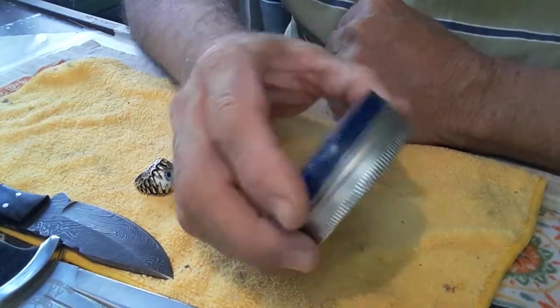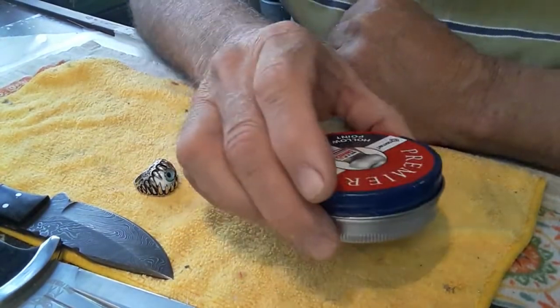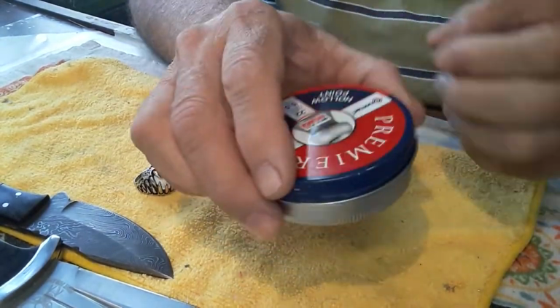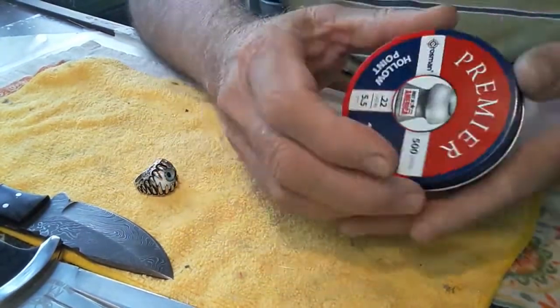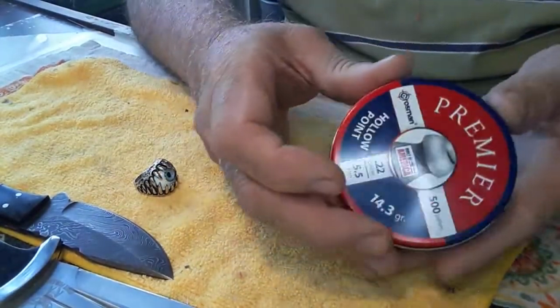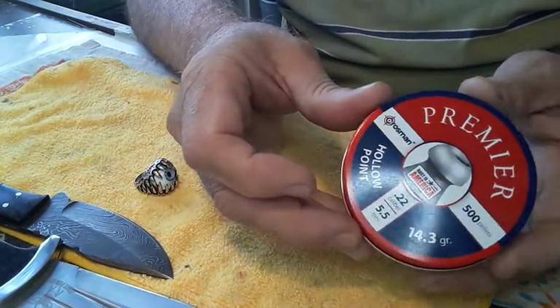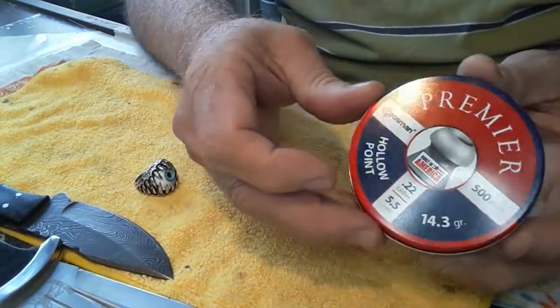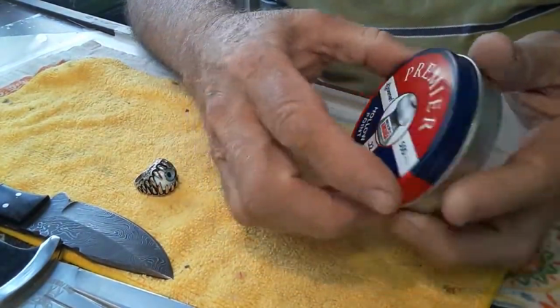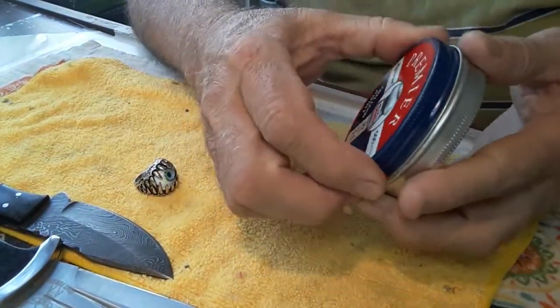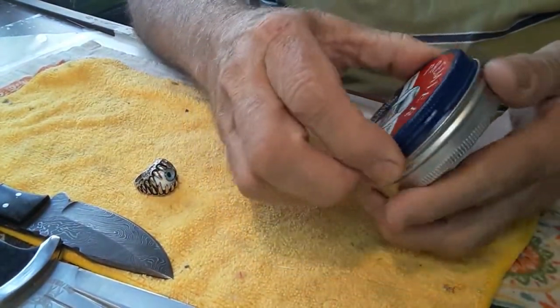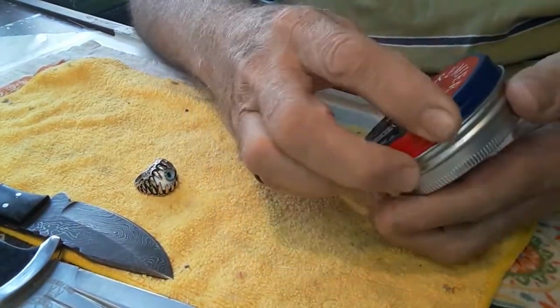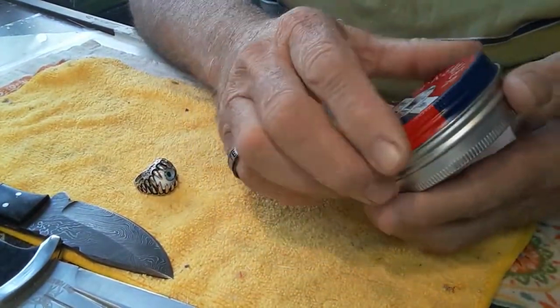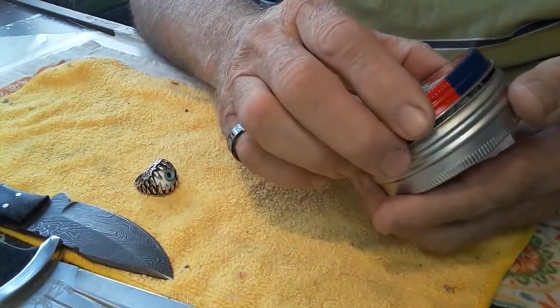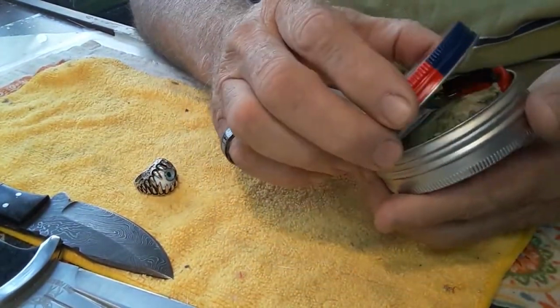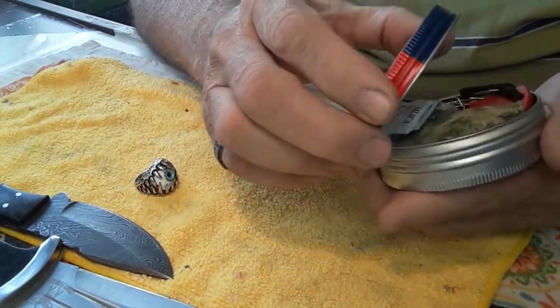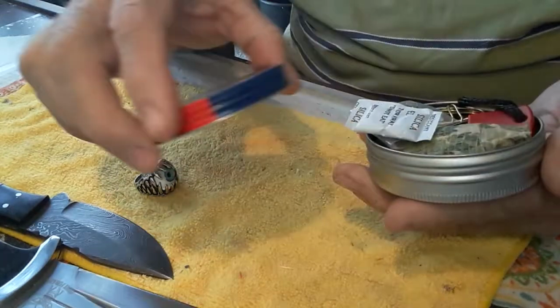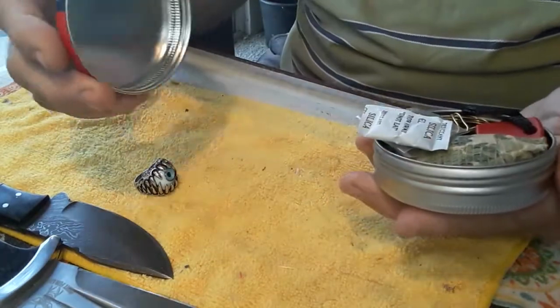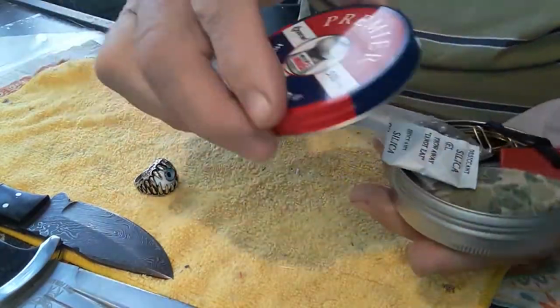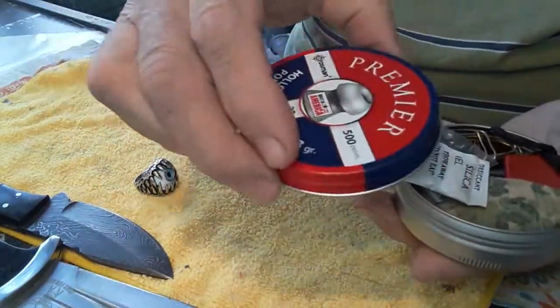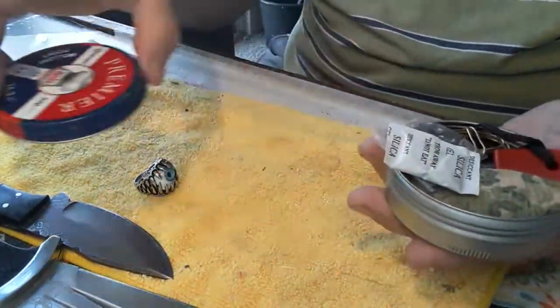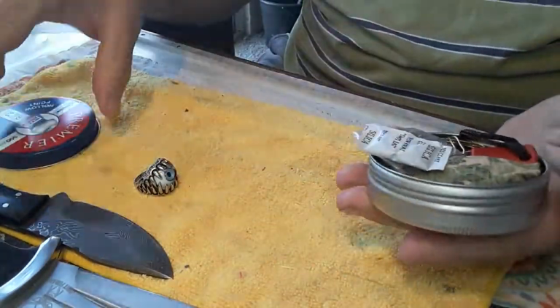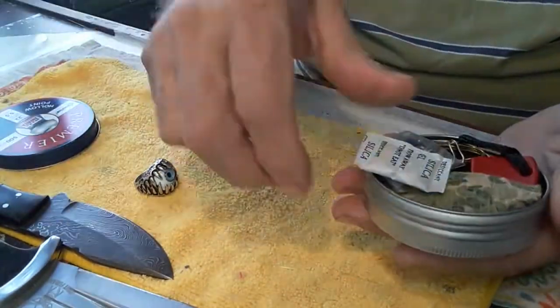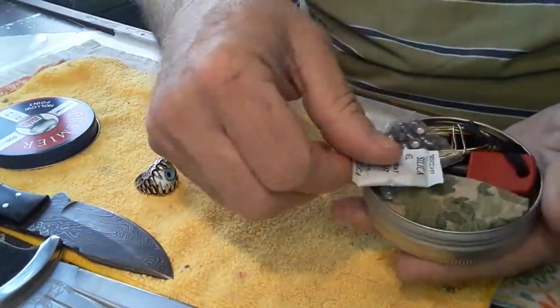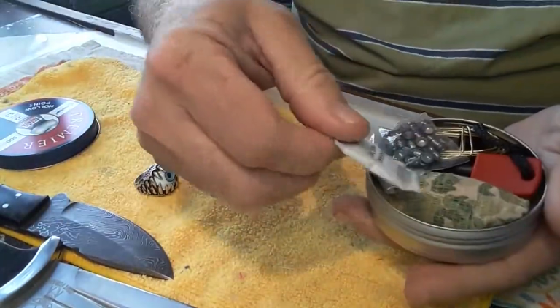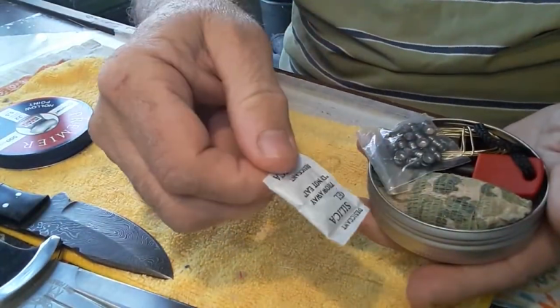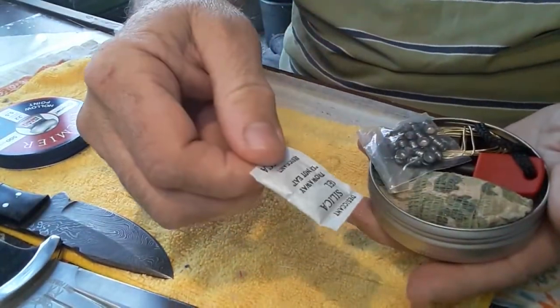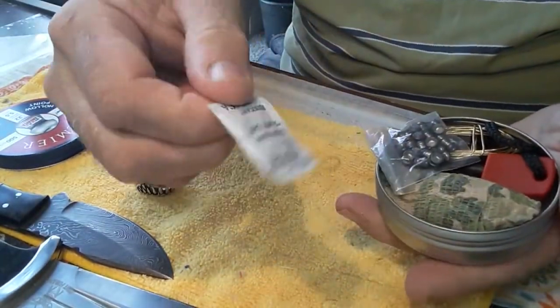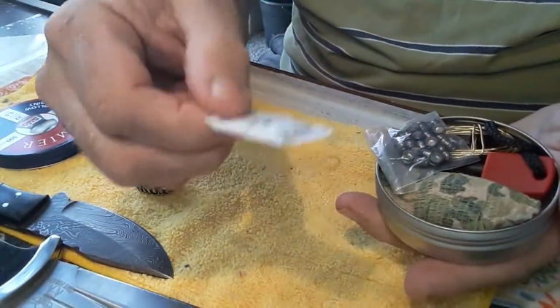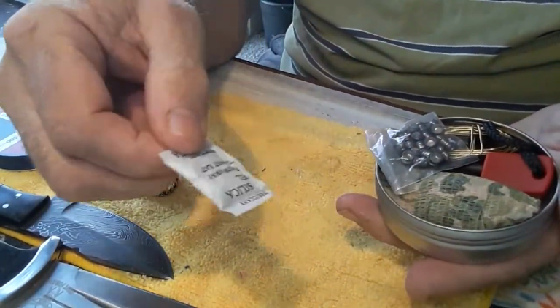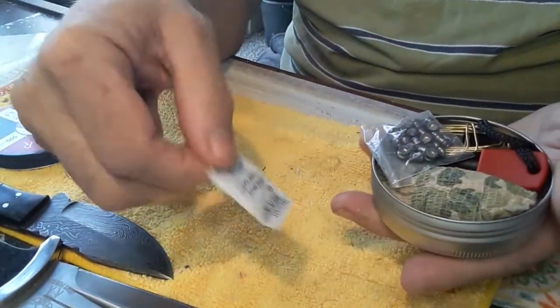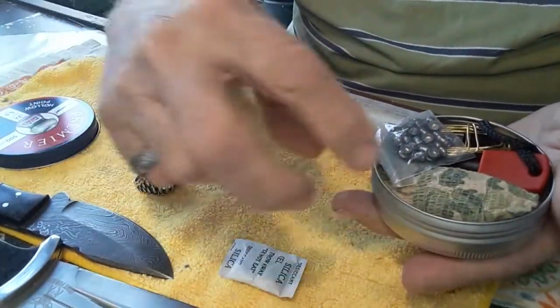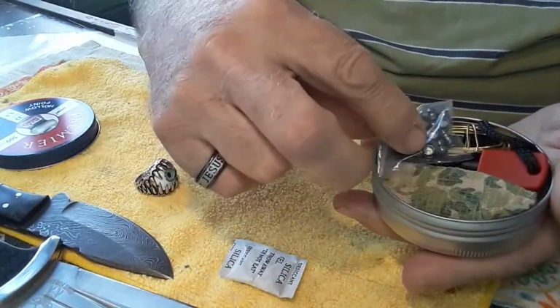This is one that I made because I'm a pellet gunner. It doesn't have to be square — I made a round one, and inside it comes with silica gel to keep things dry.